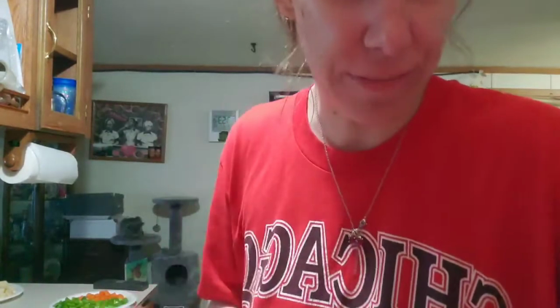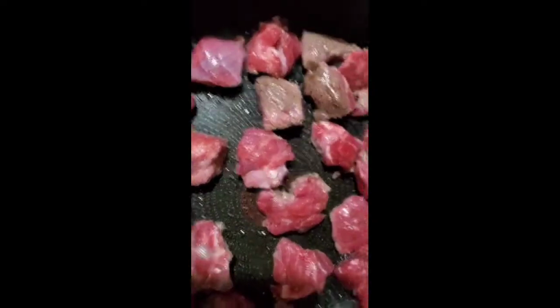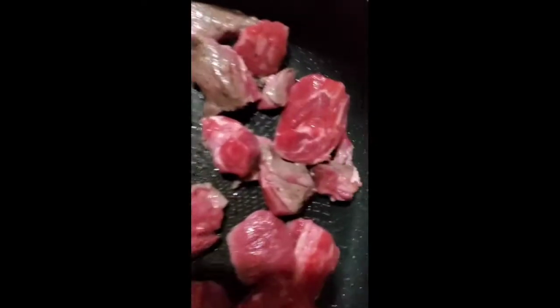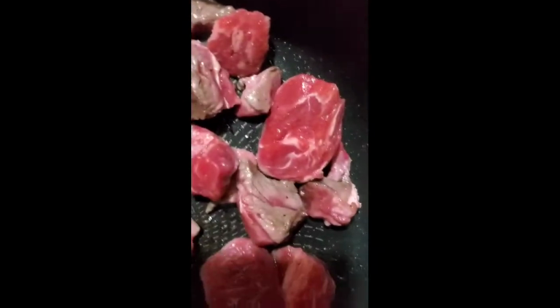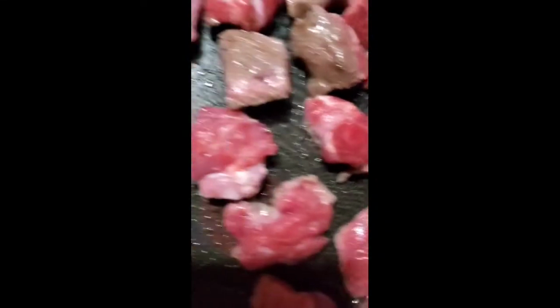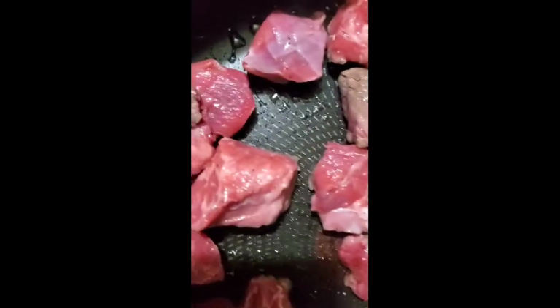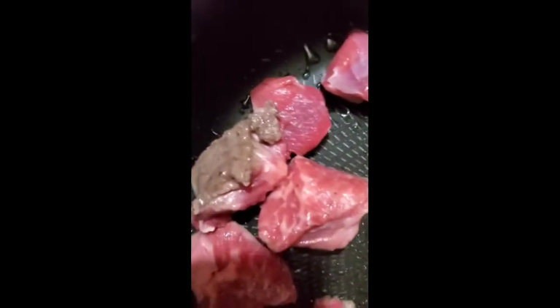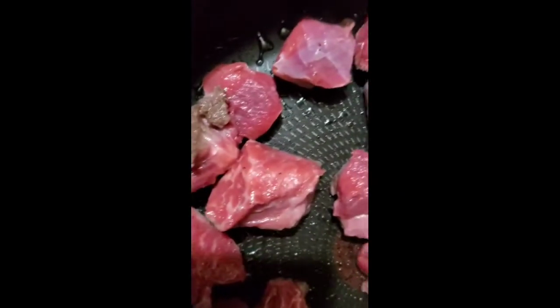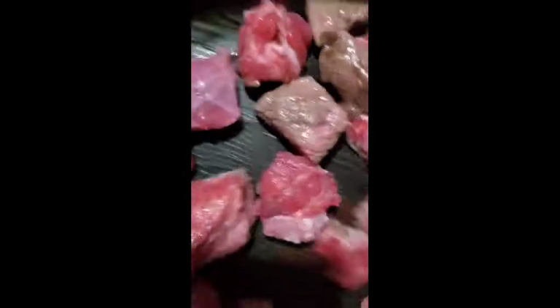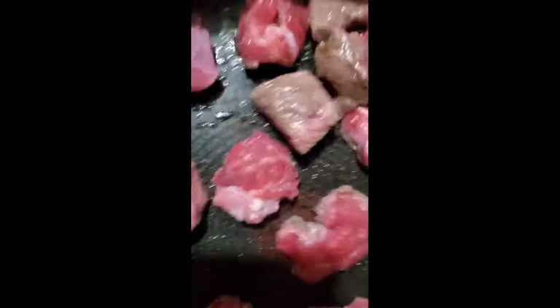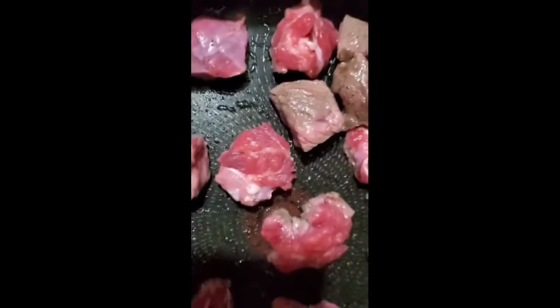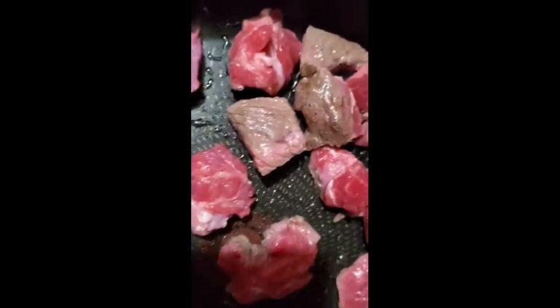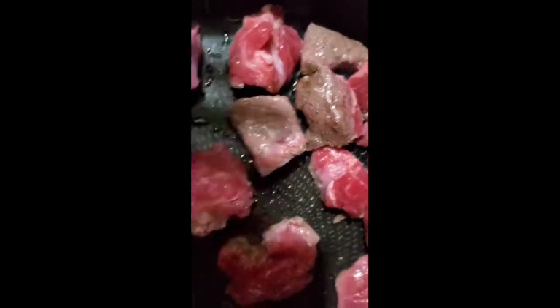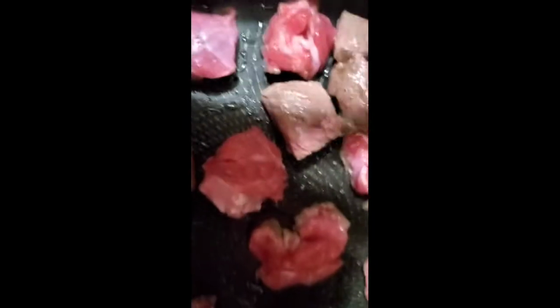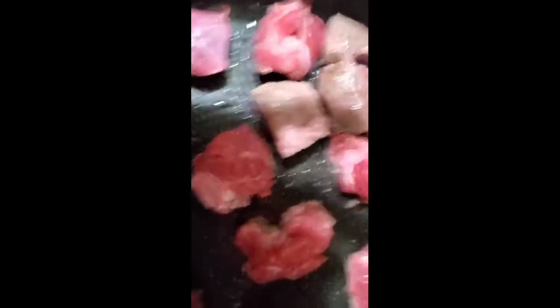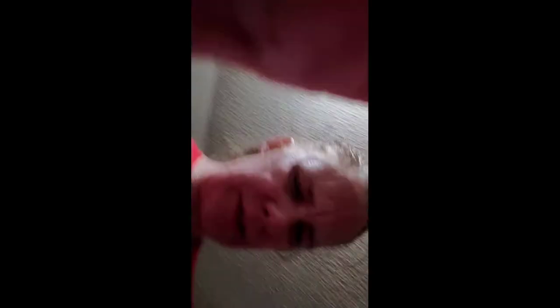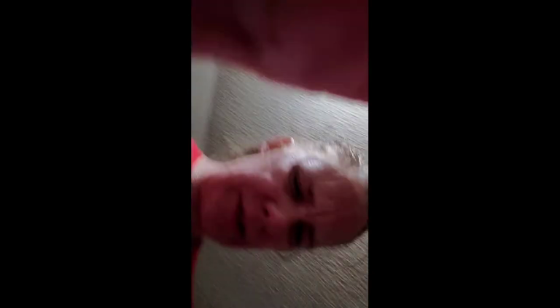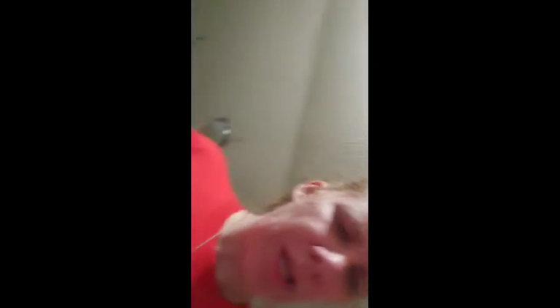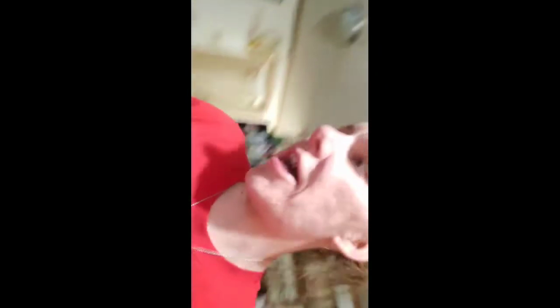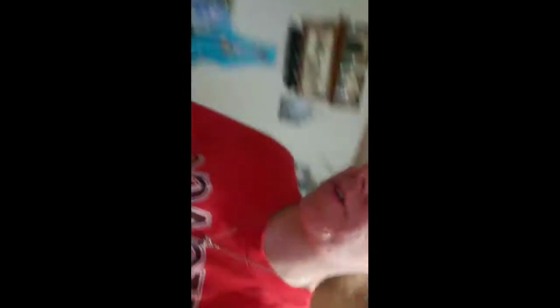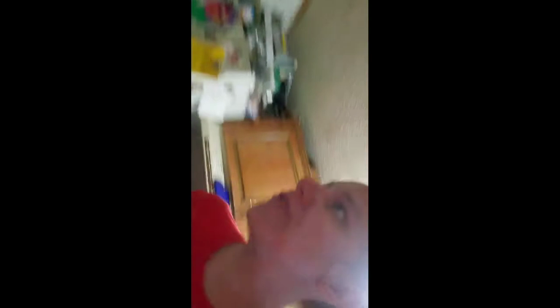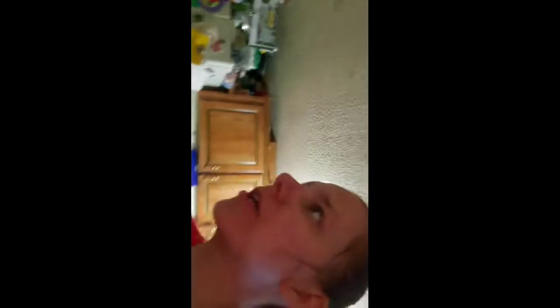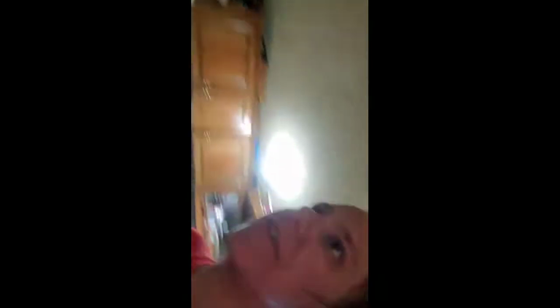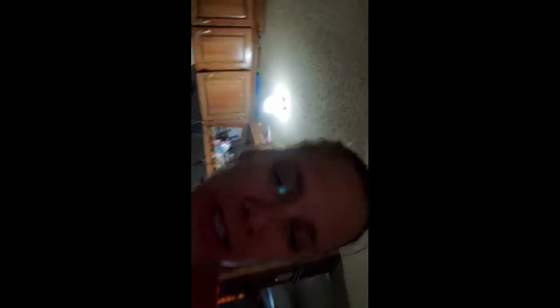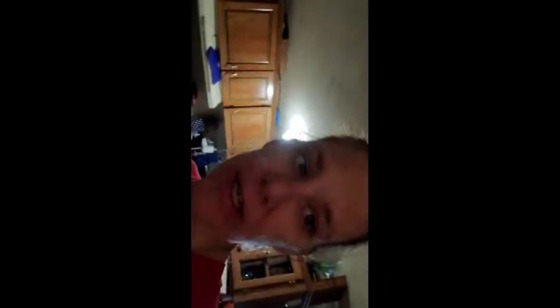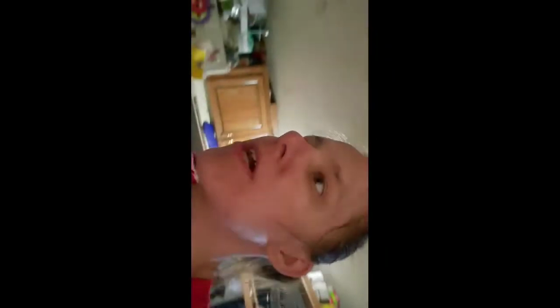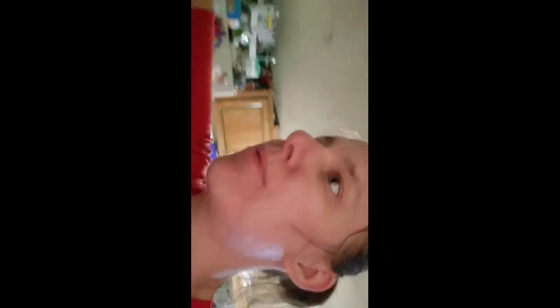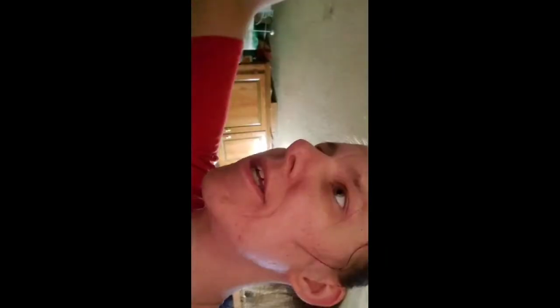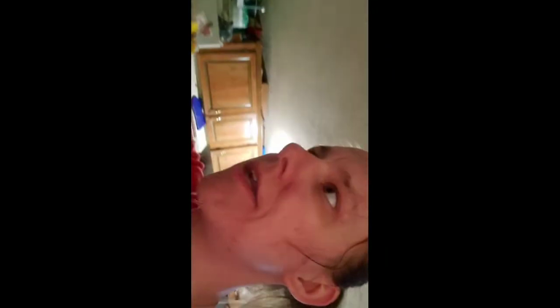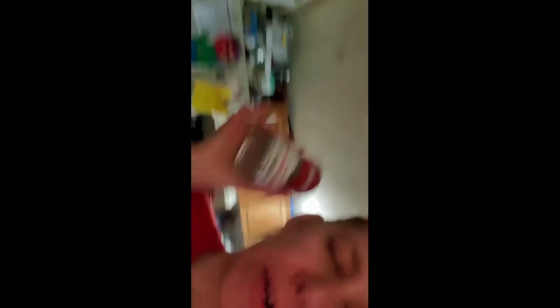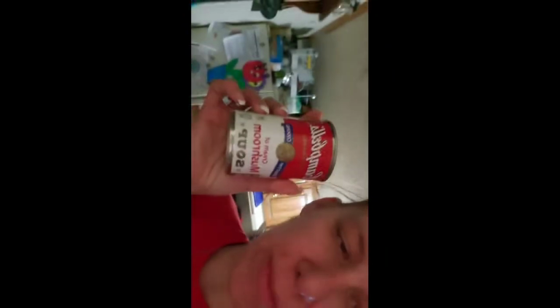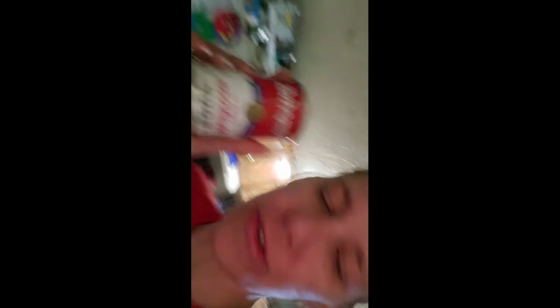I got my meat in there frying — I just put salt and pepper on it. I just want to brown it up a little bit. One of the other ingredients I'm putting in is one can of cream of mushroom soup.